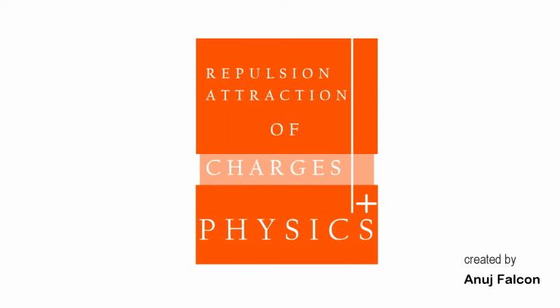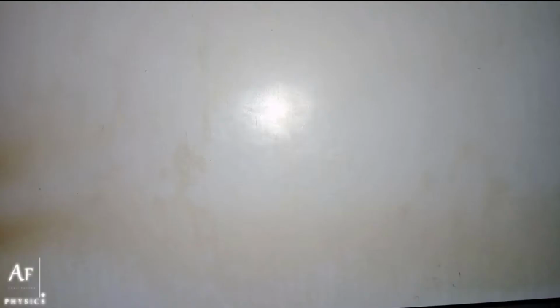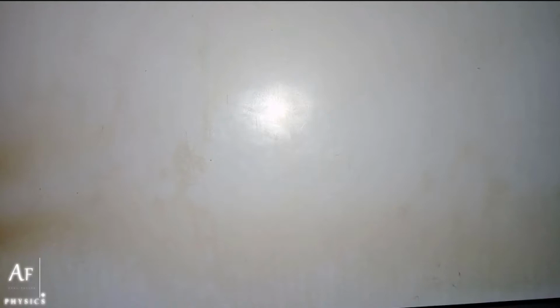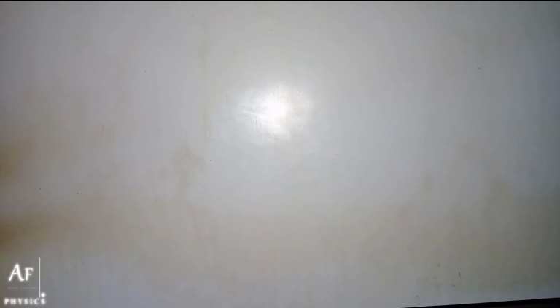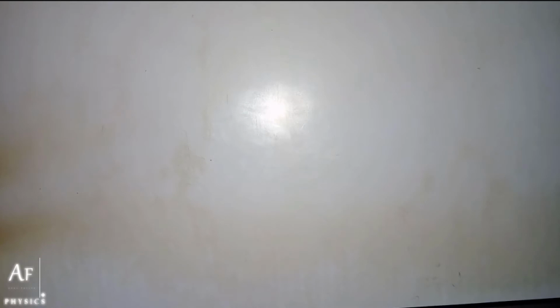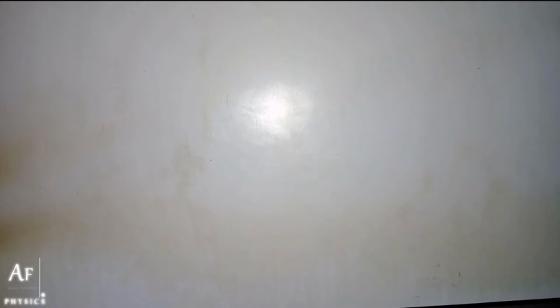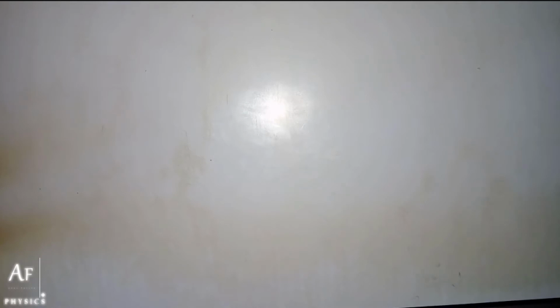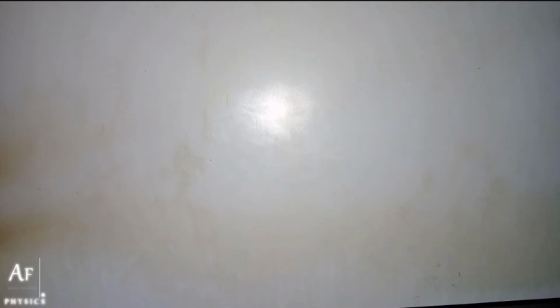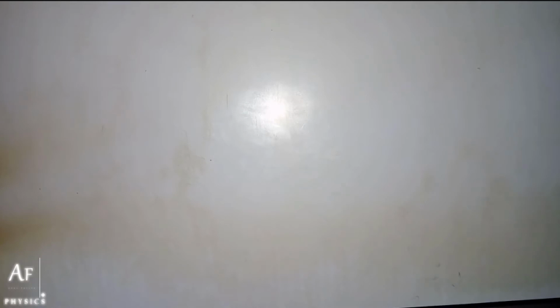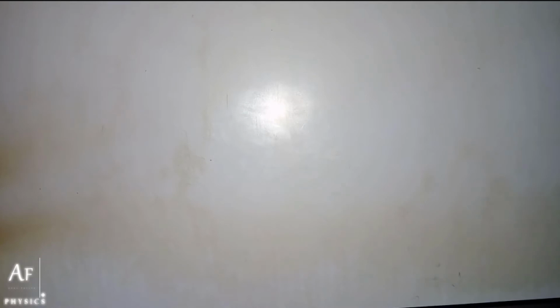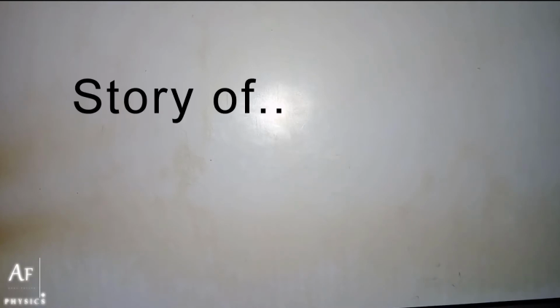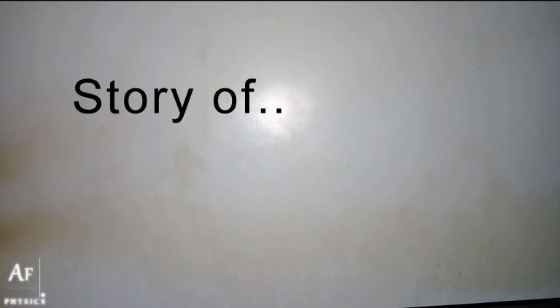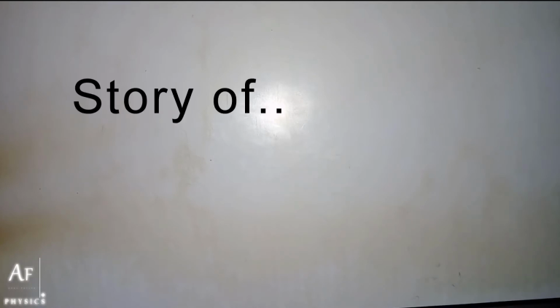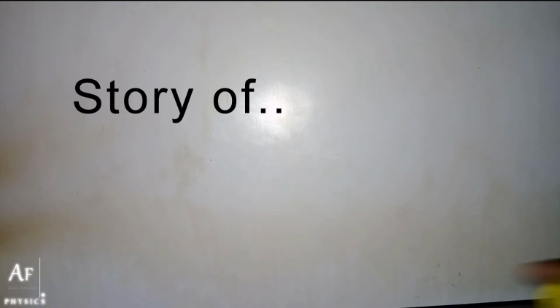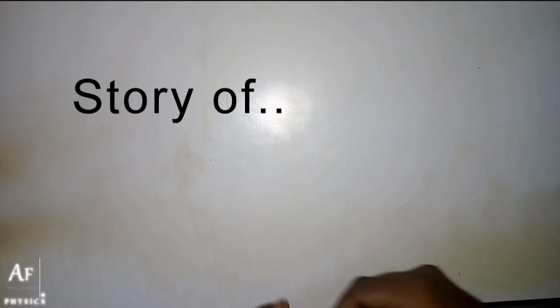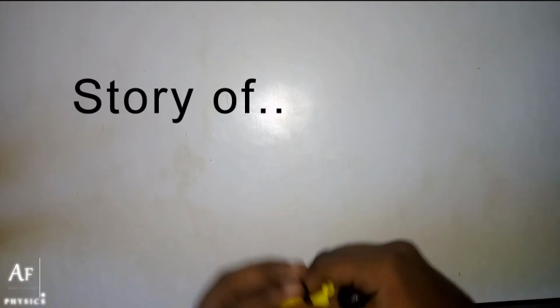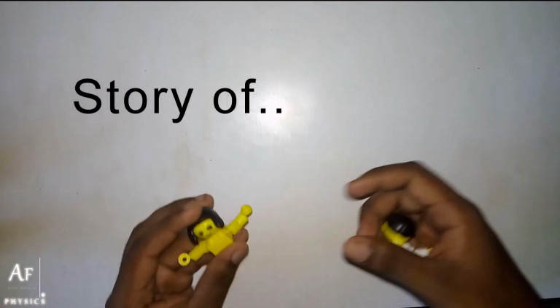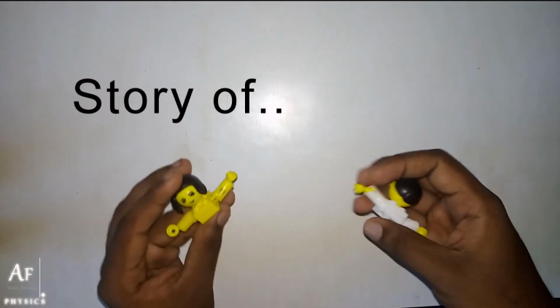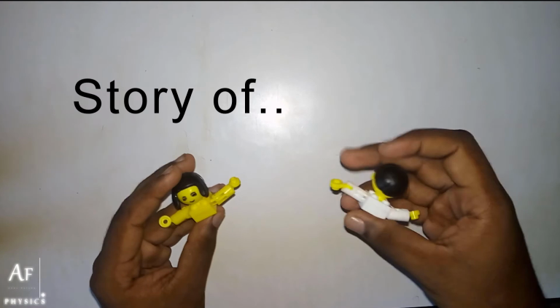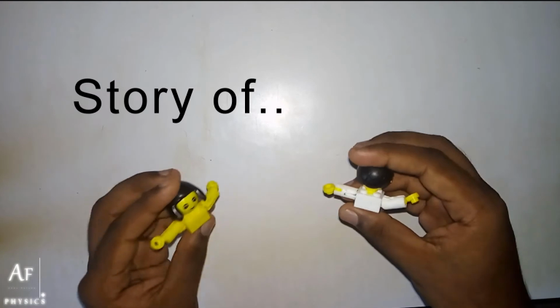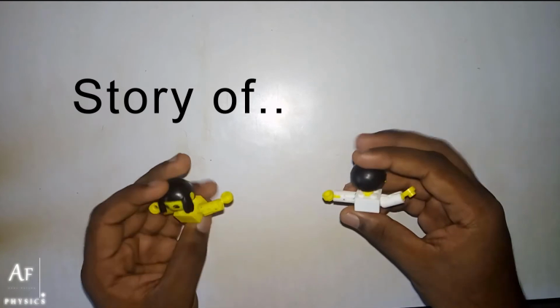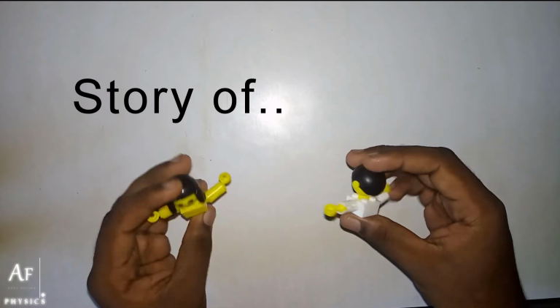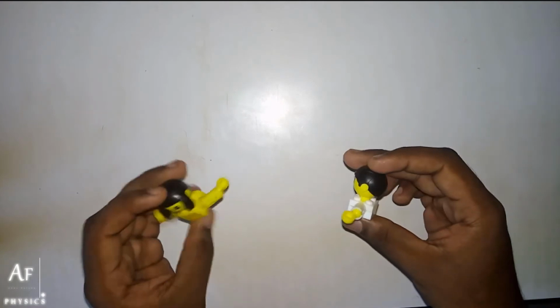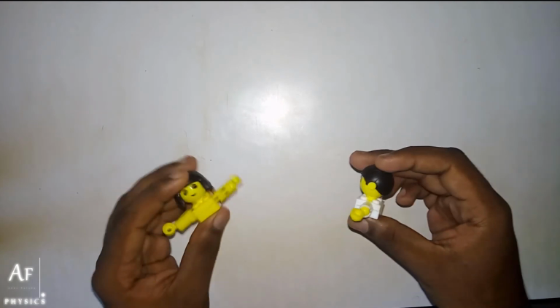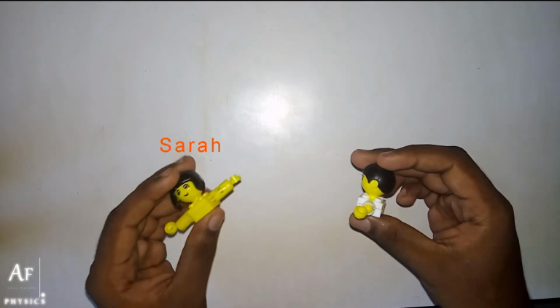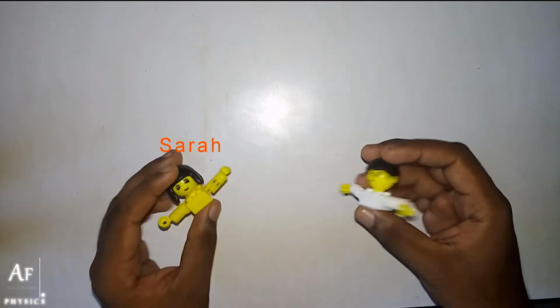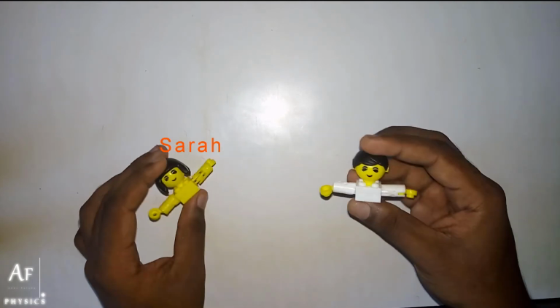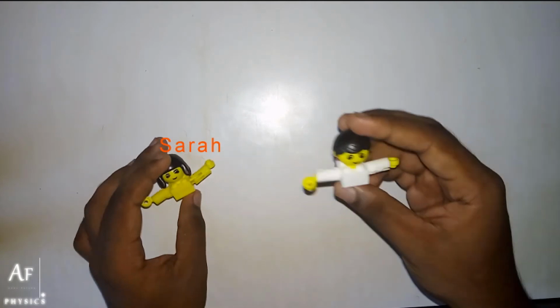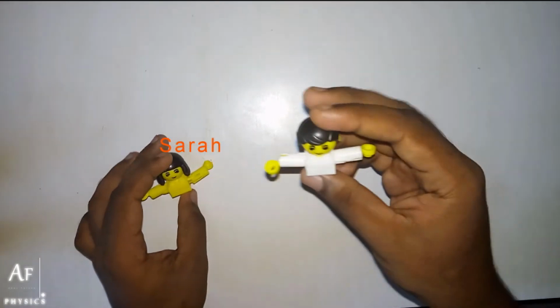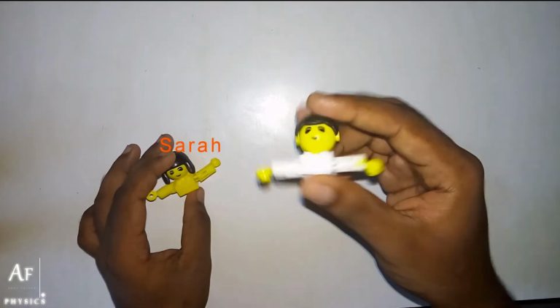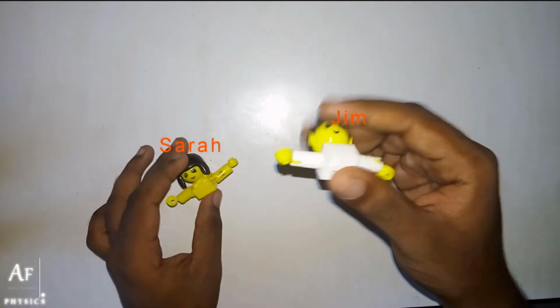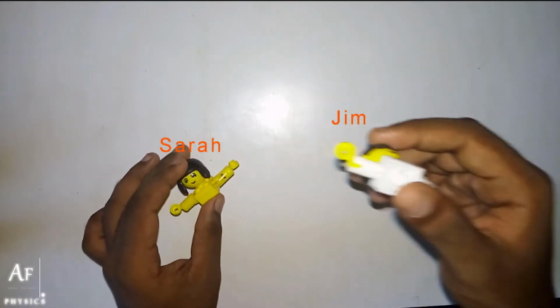Hello everybody! Today I am going to show you a story of two of my friends. This is Sara. Hi Sara. And this is Jim. Hi Jim.